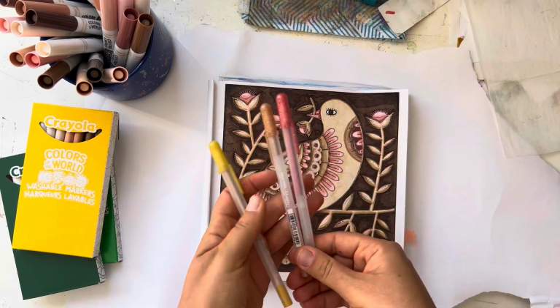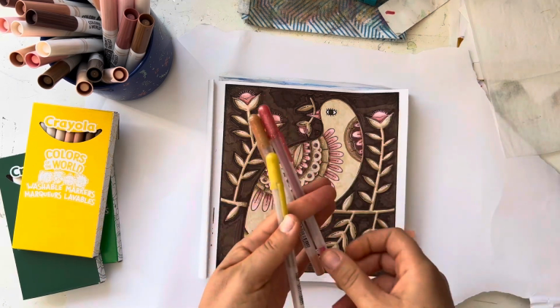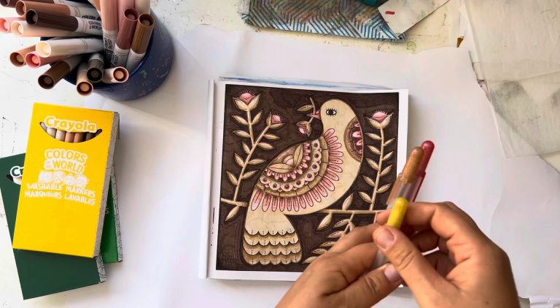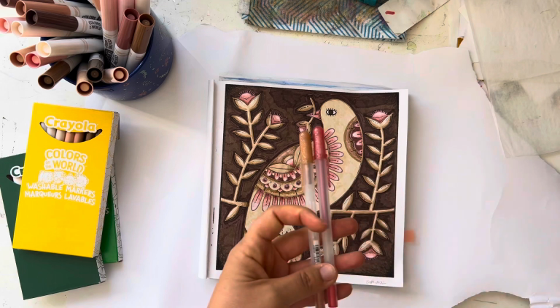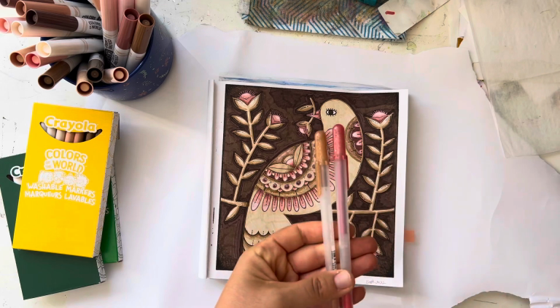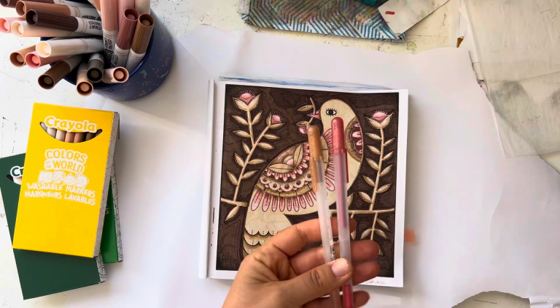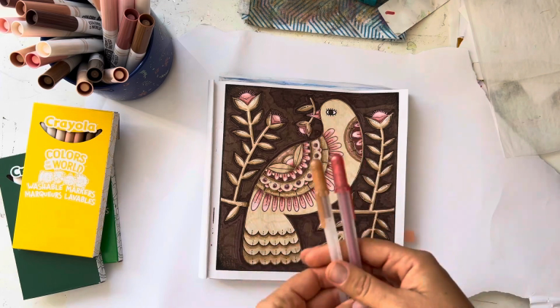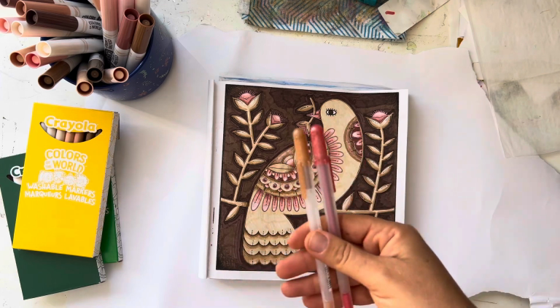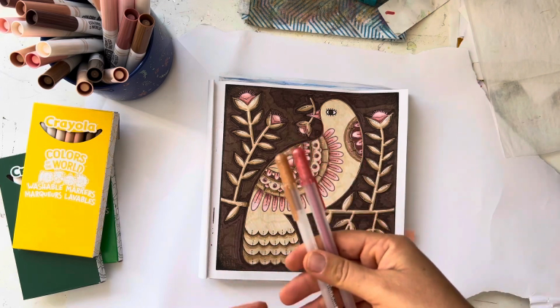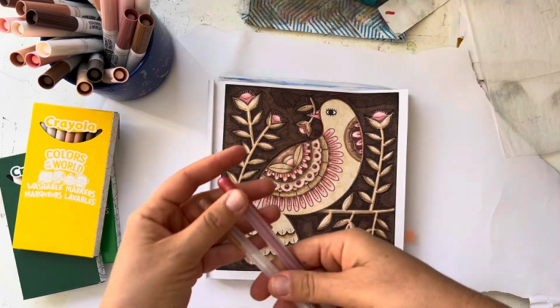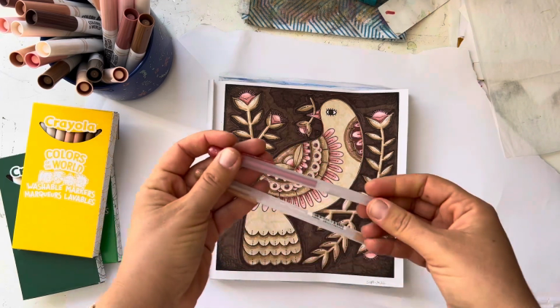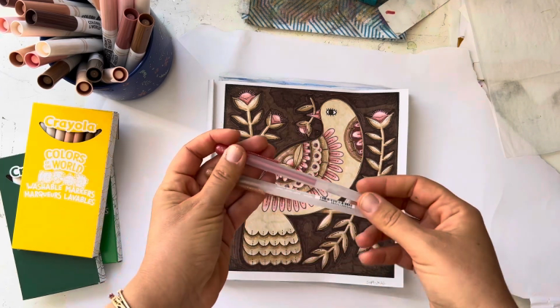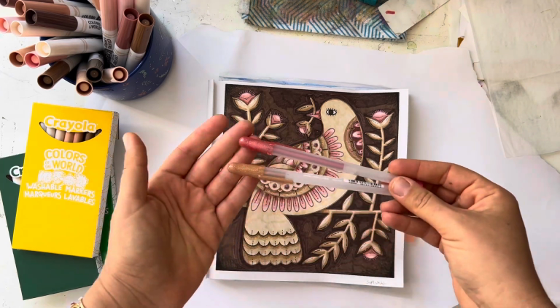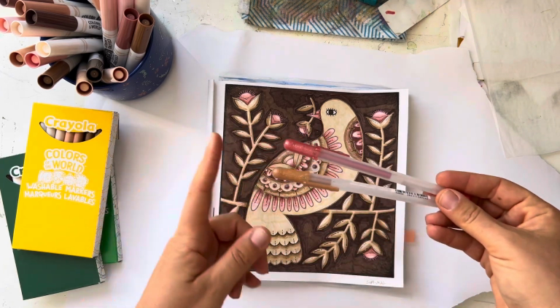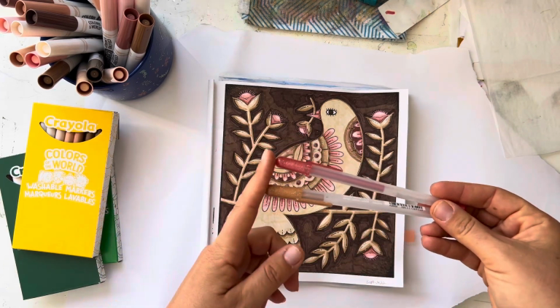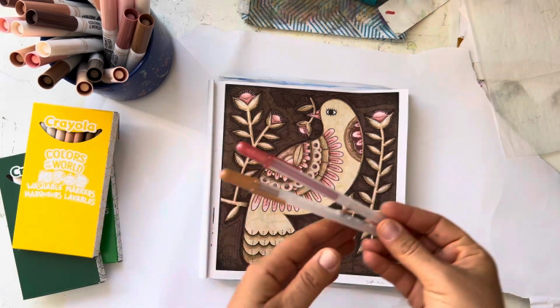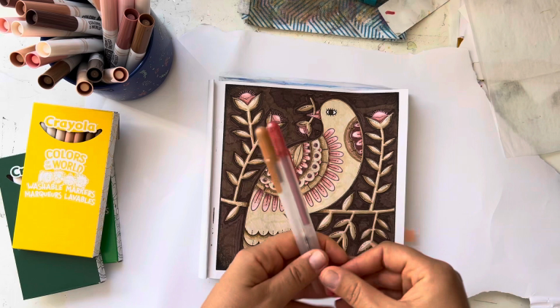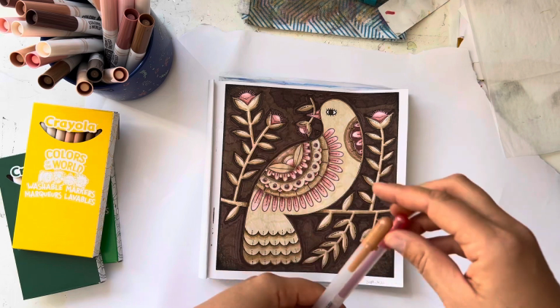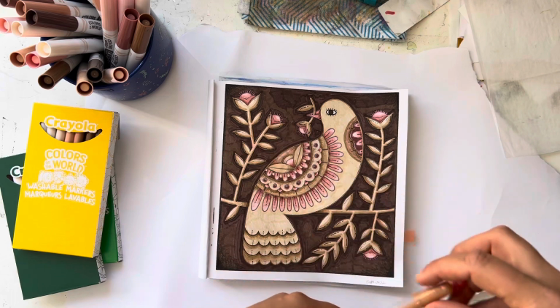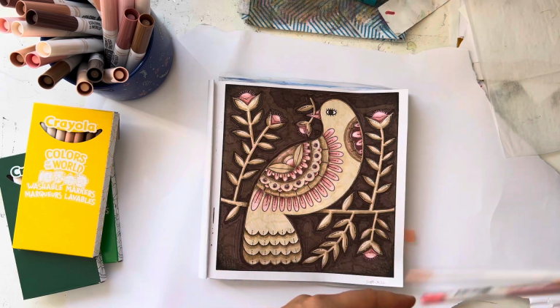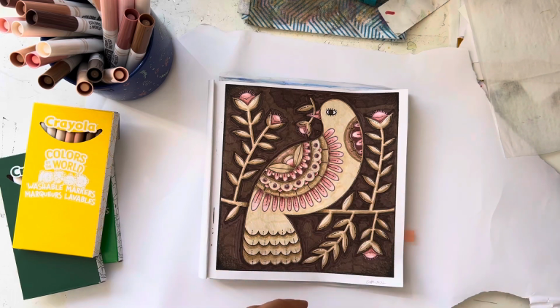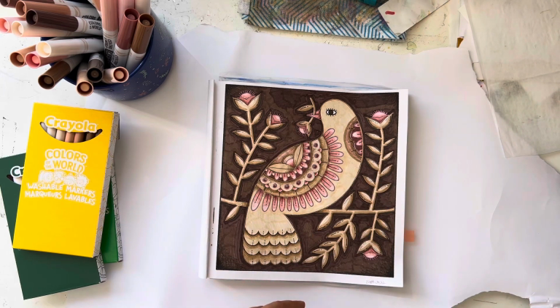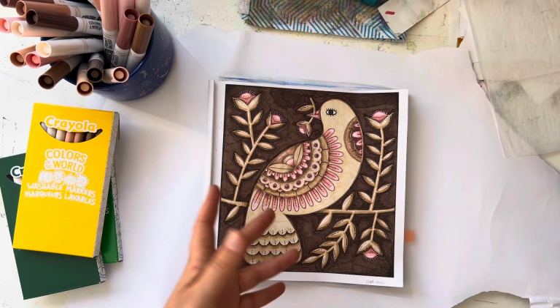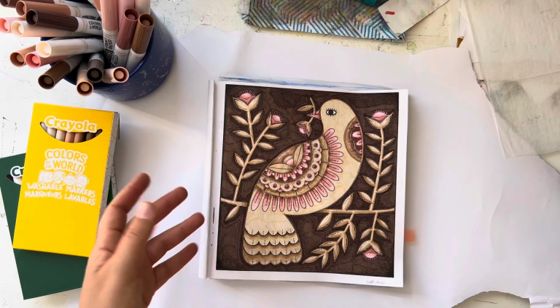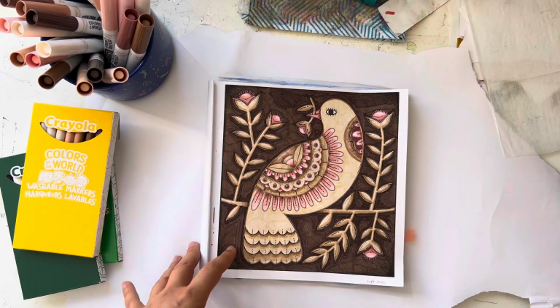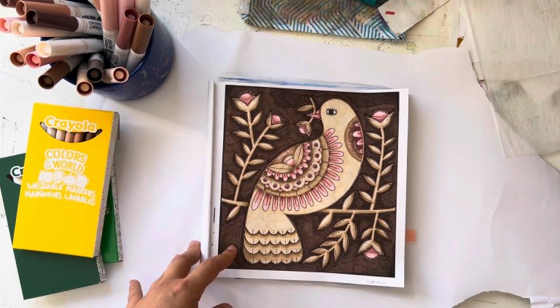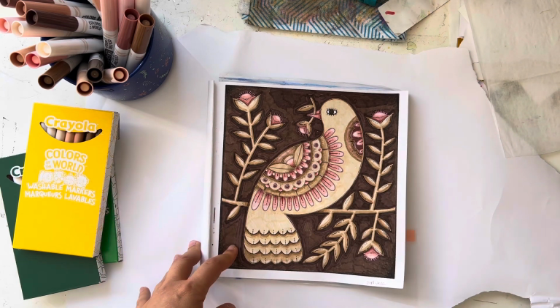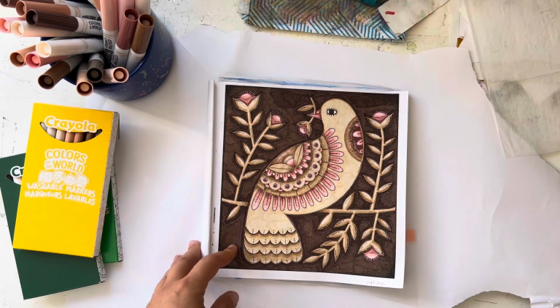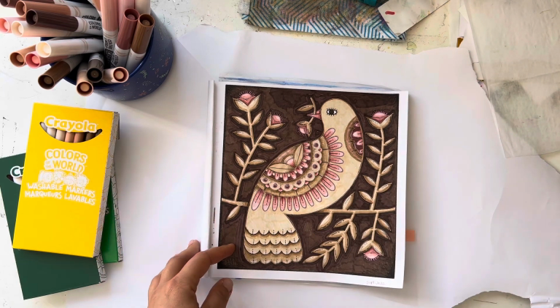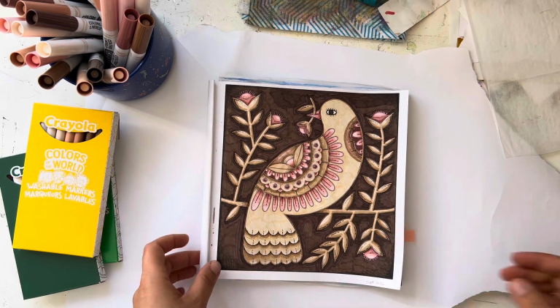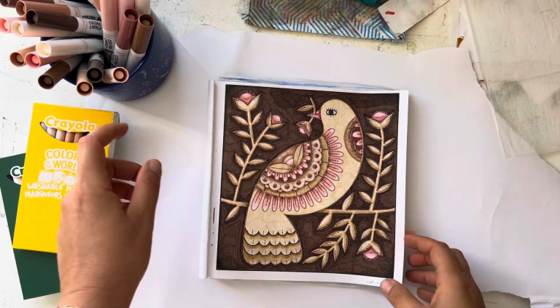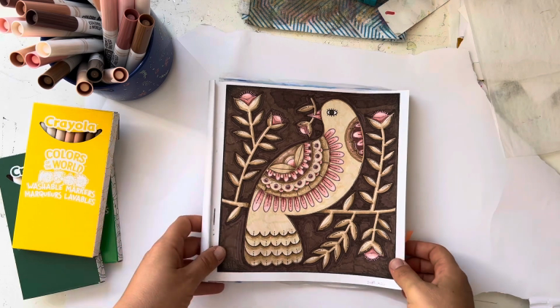I think maybe these two jelly rolls — these two jelly rolls — and that's pretty much it, honestly. So it is with these markers.